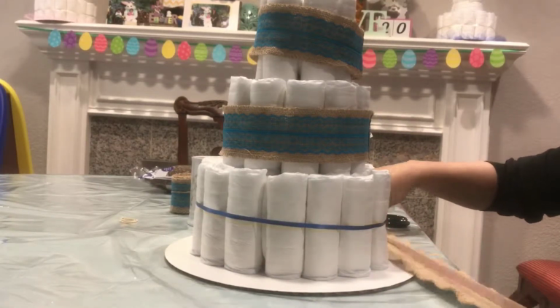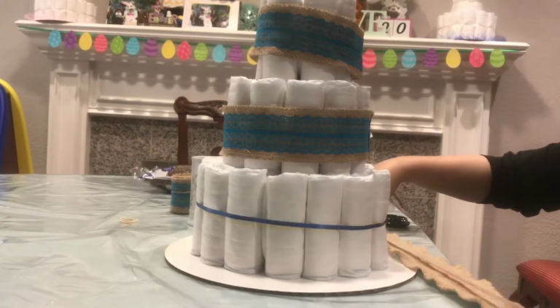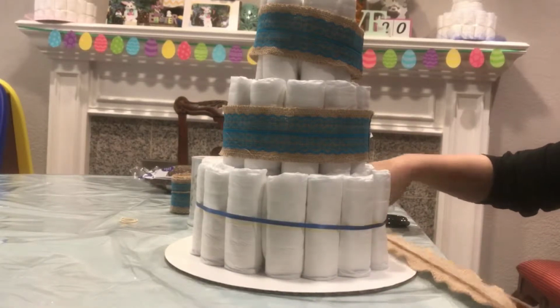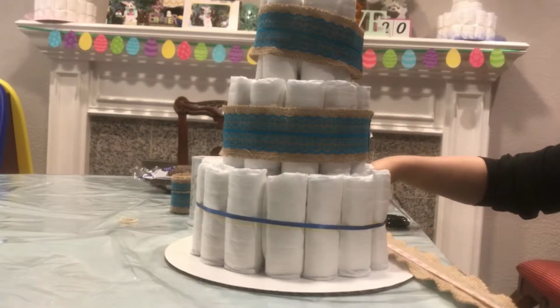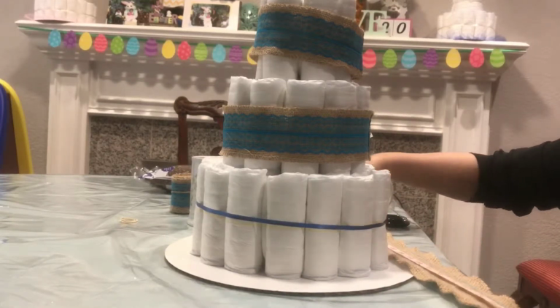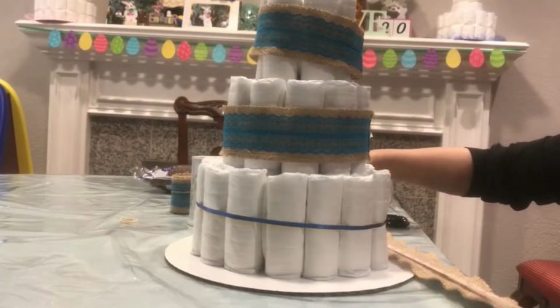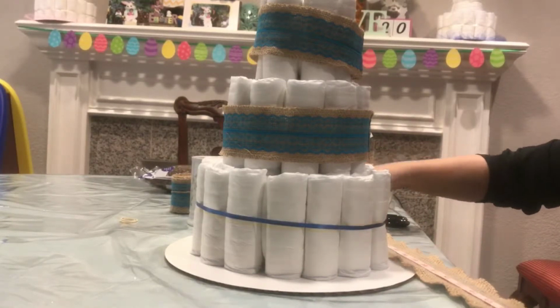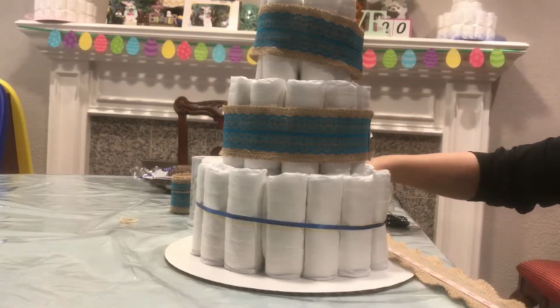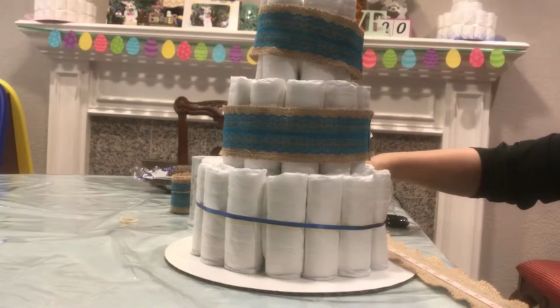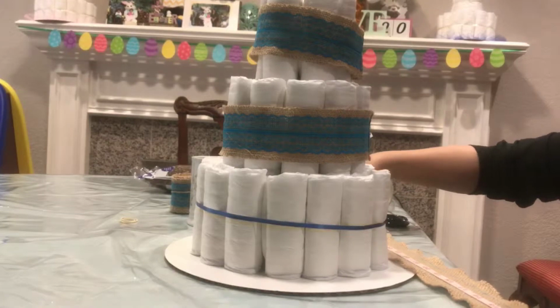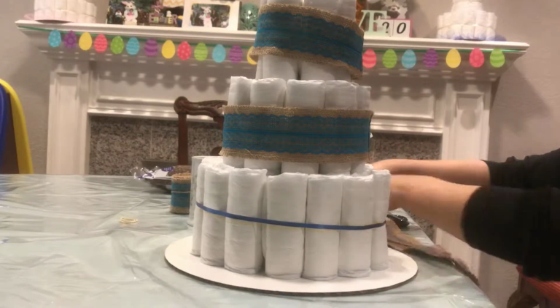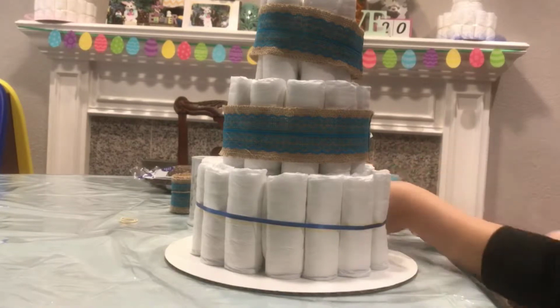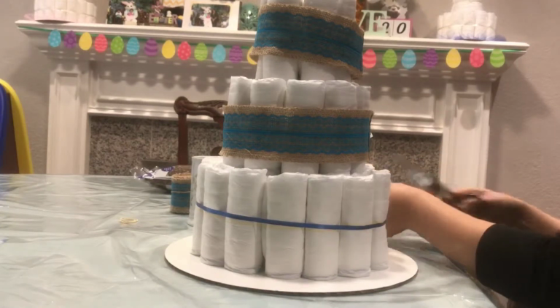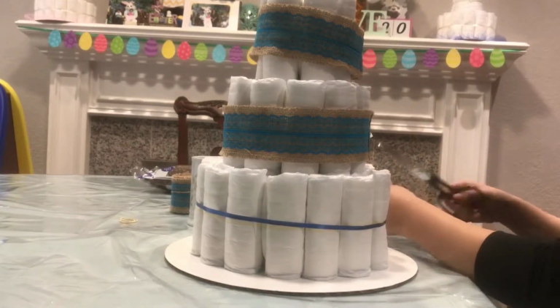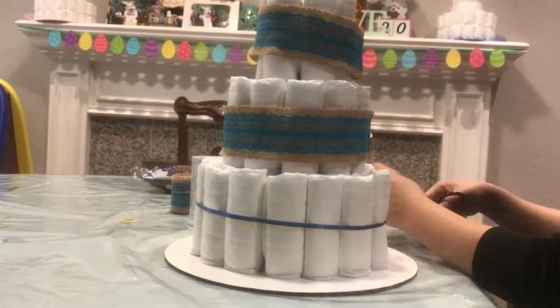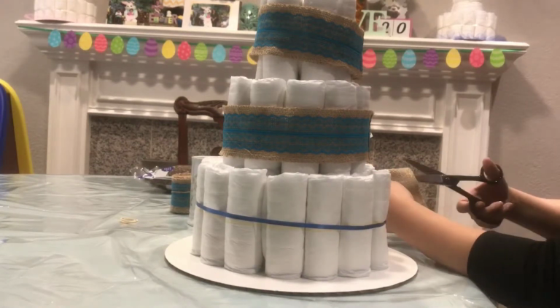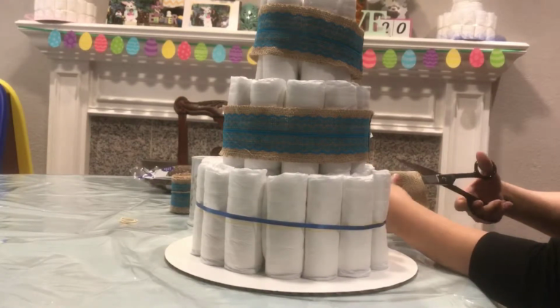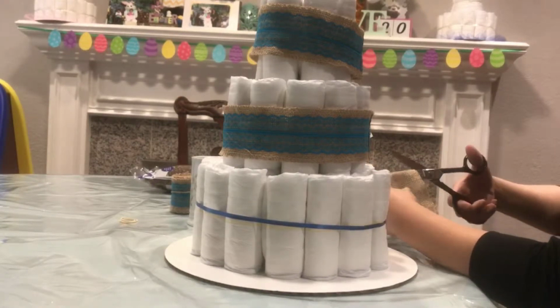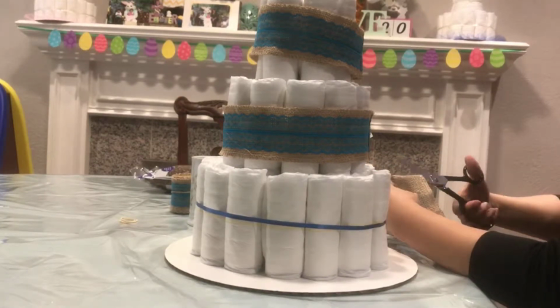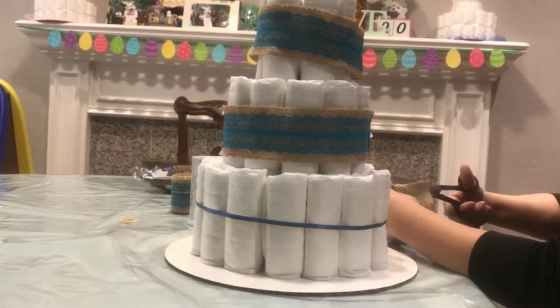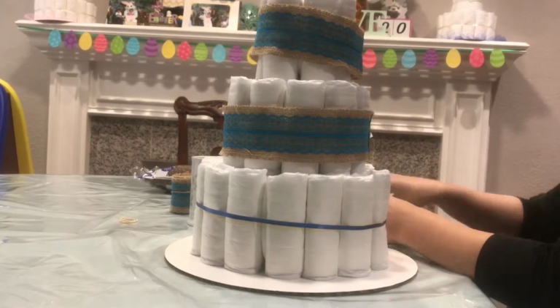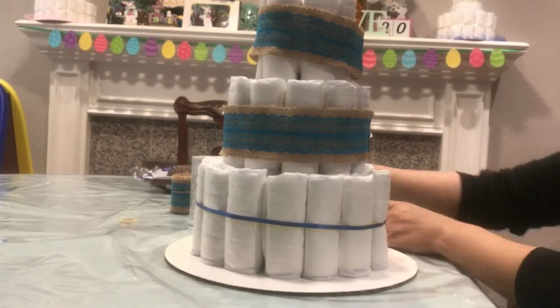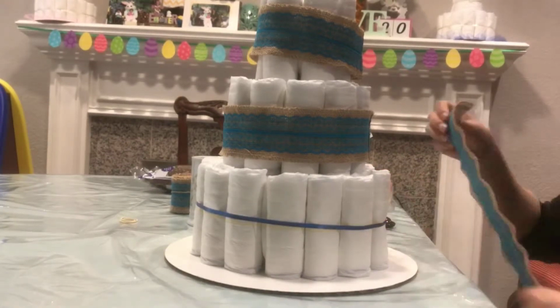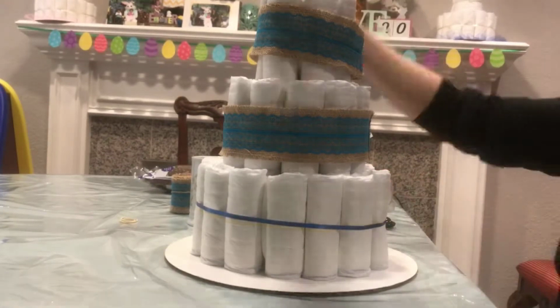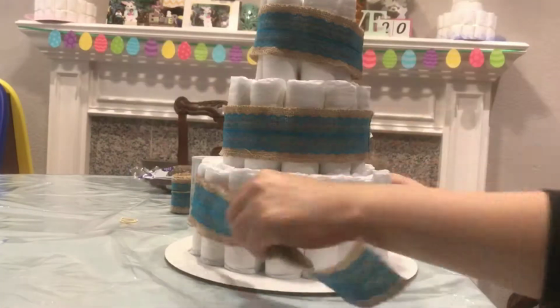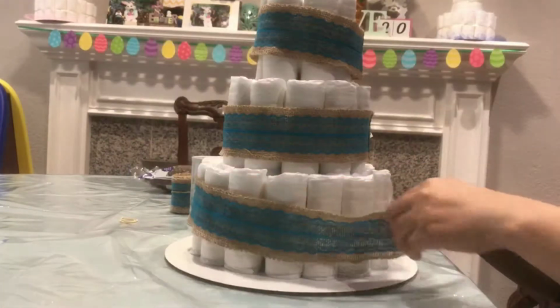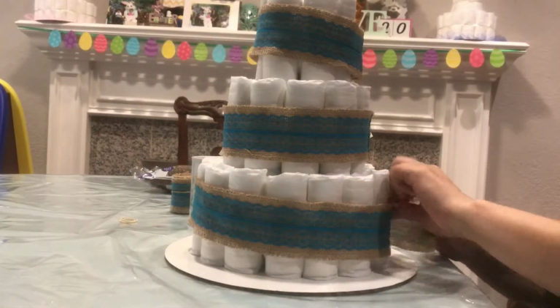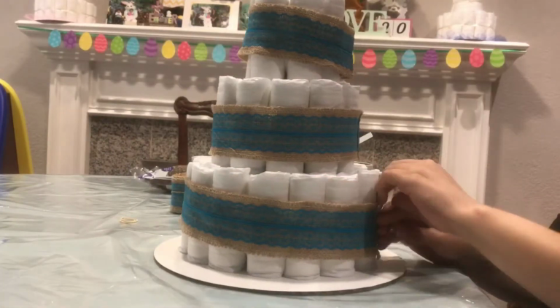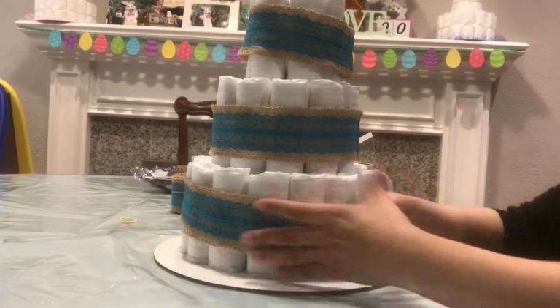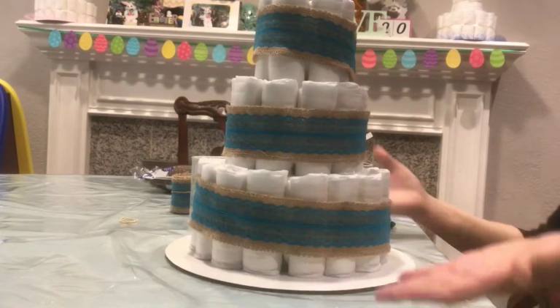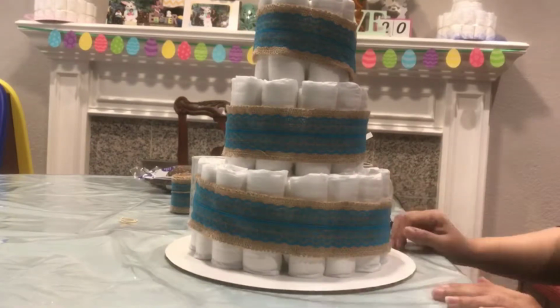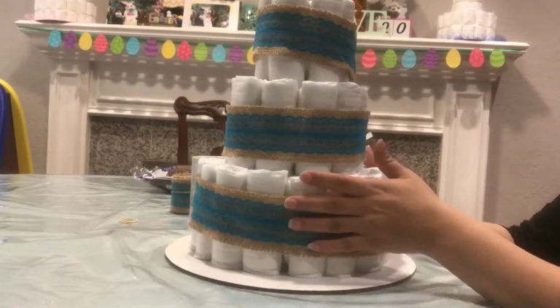Measure every tier, cut the burlap to size, and then go ahead and glue it on the tiers. You'll see right now what it looks like.